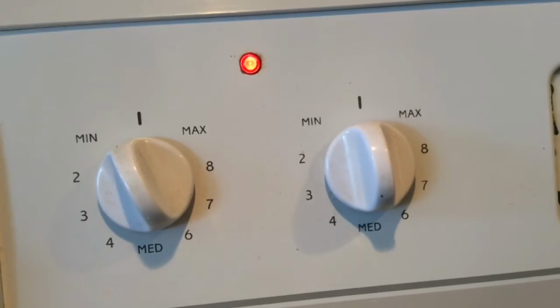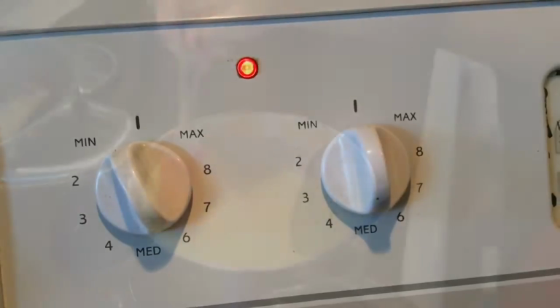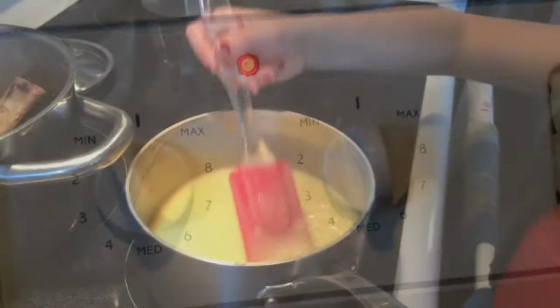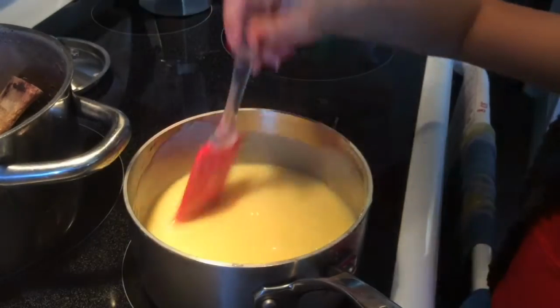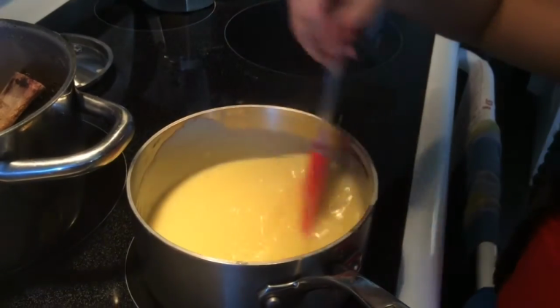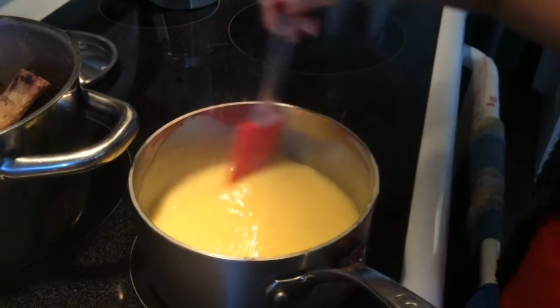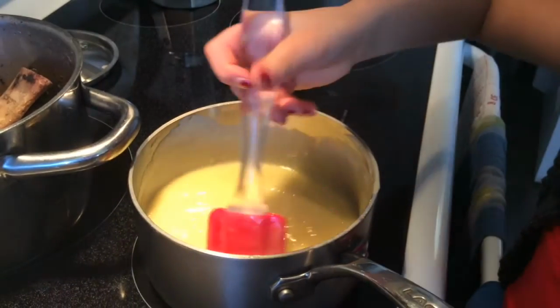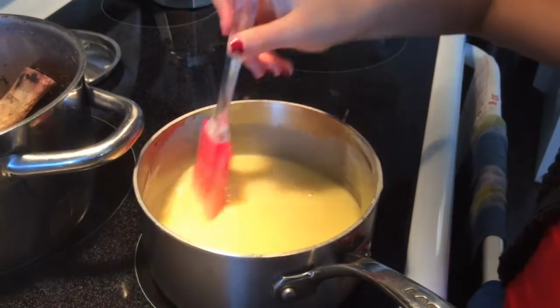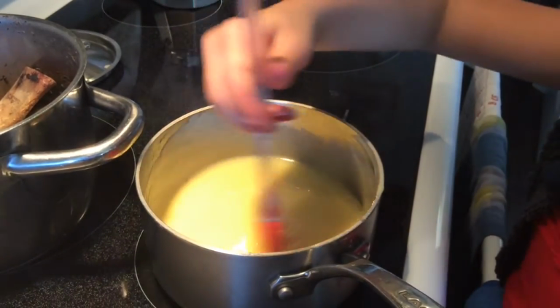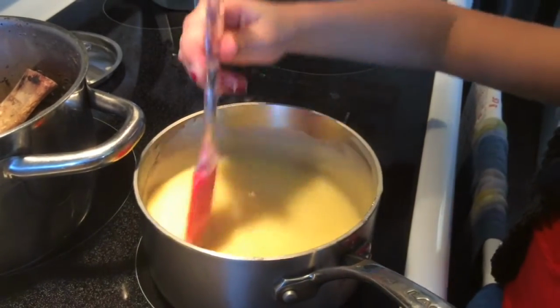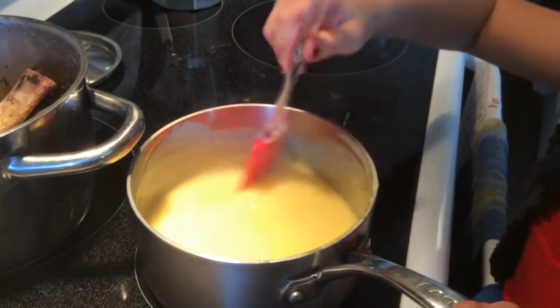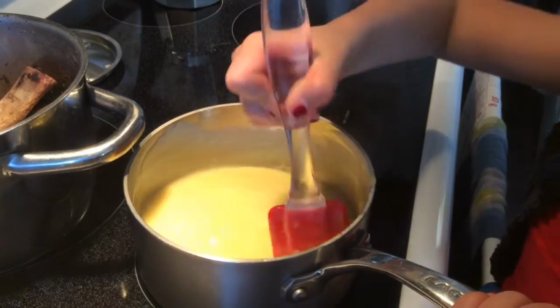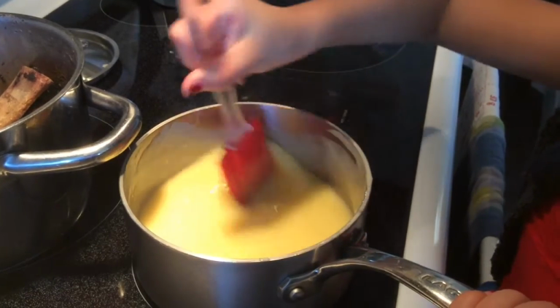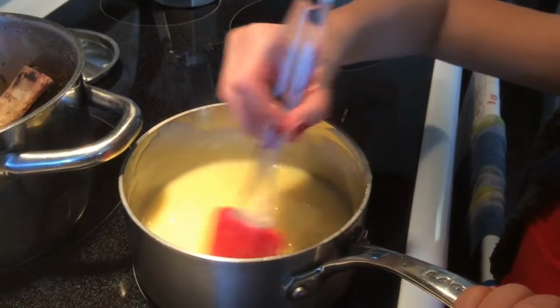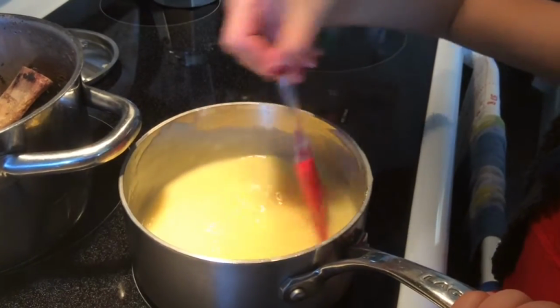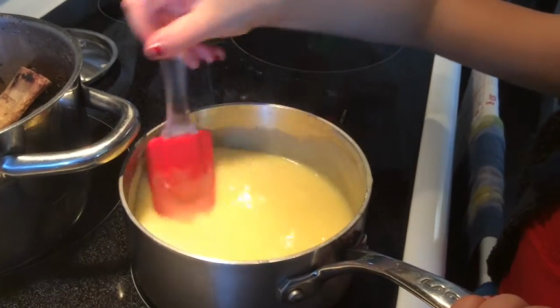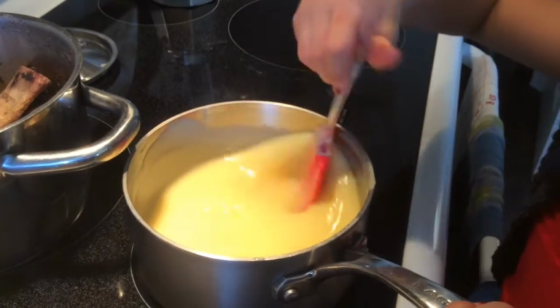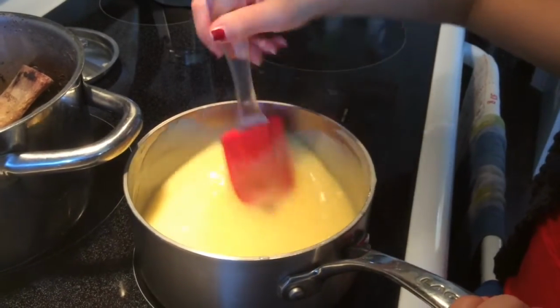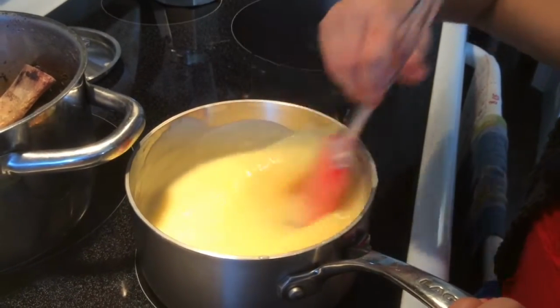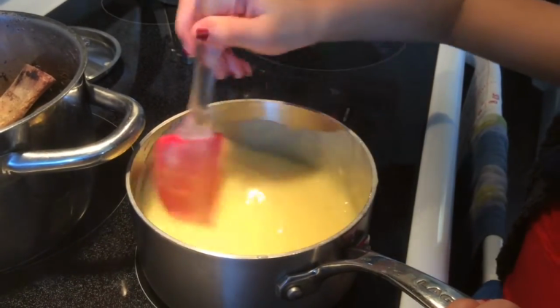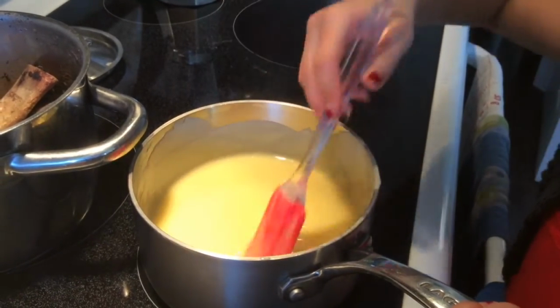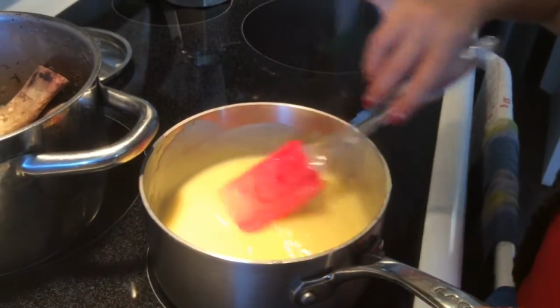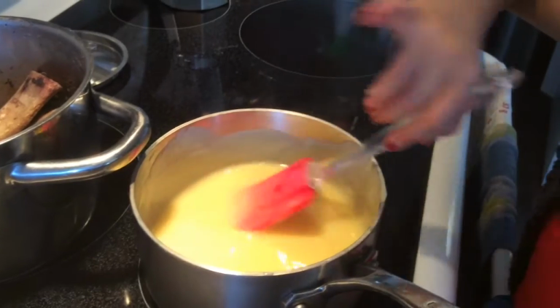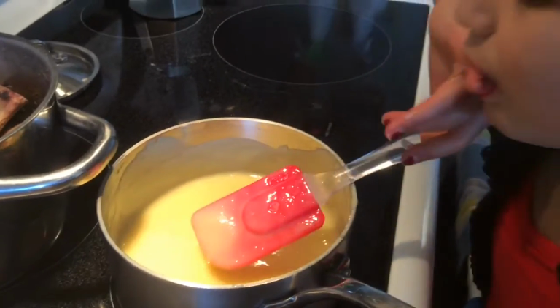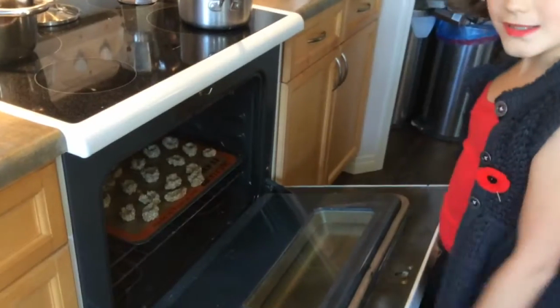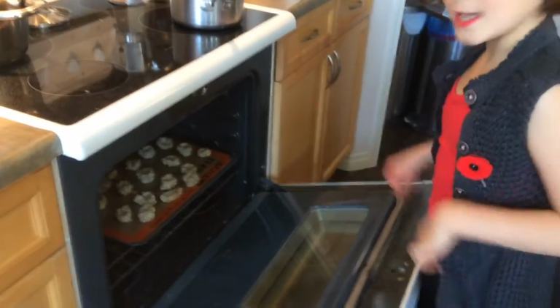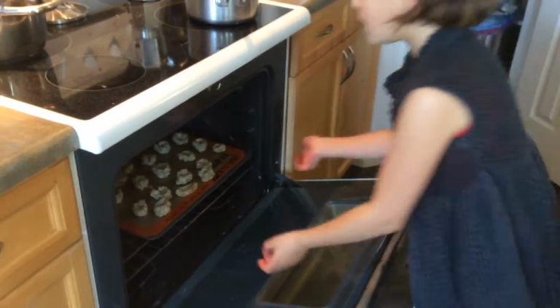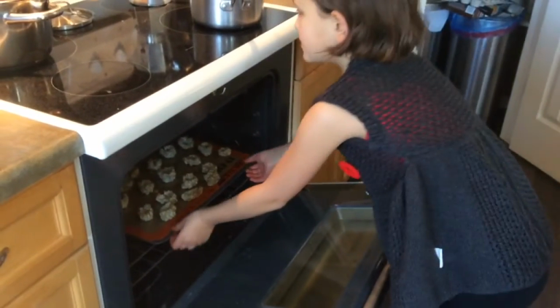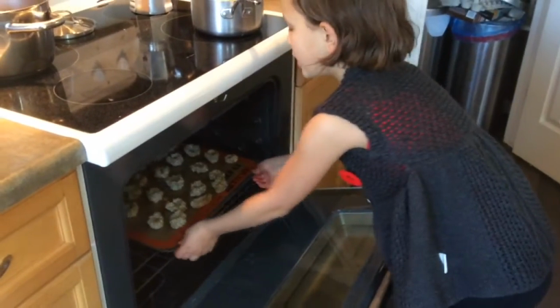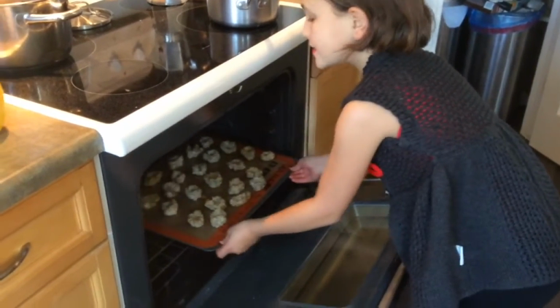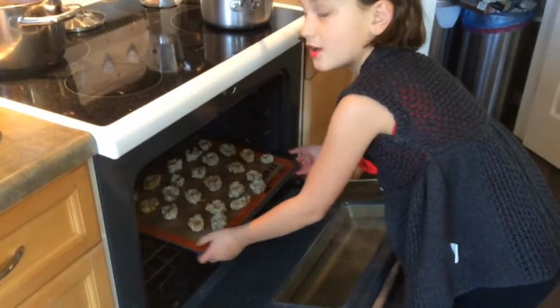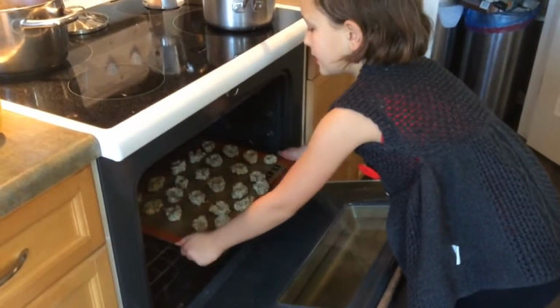If you notice it starts to cling to the bottom of the spatula, turn it down to about 3 and keep stirring. Once it's done, just grab your cookies and start filling them.